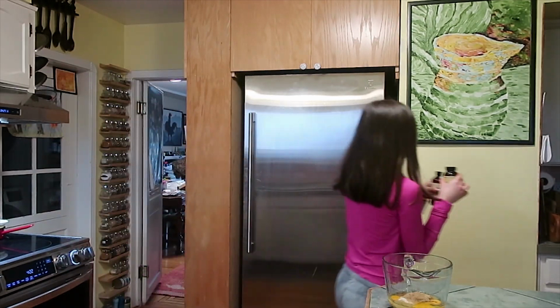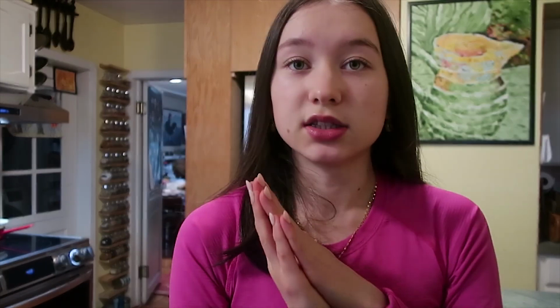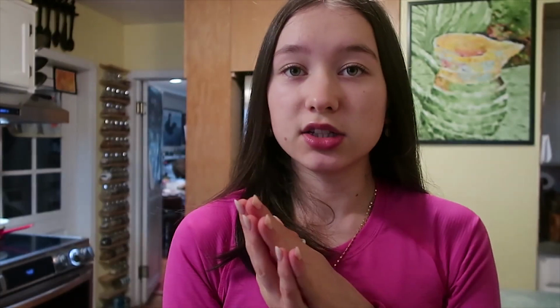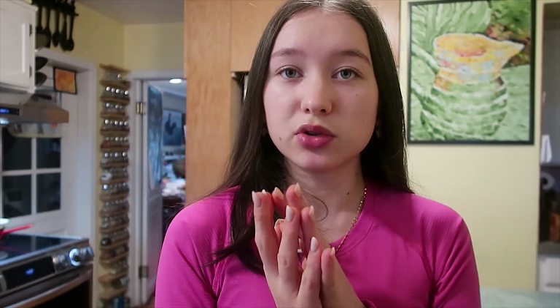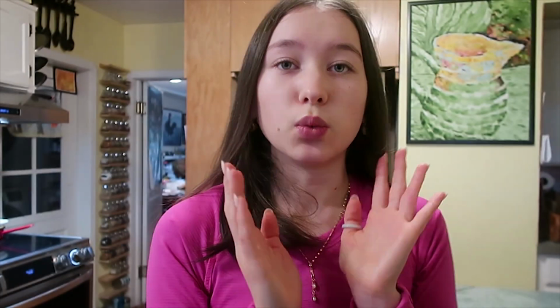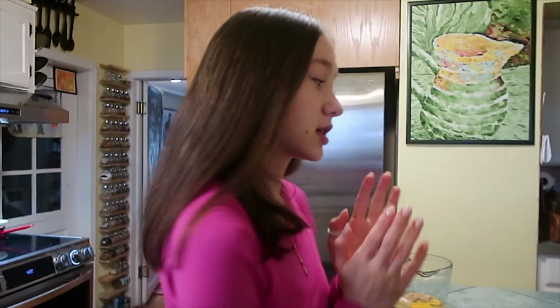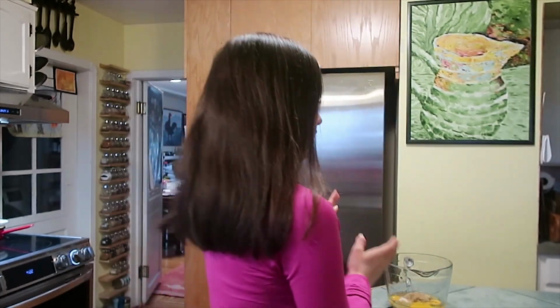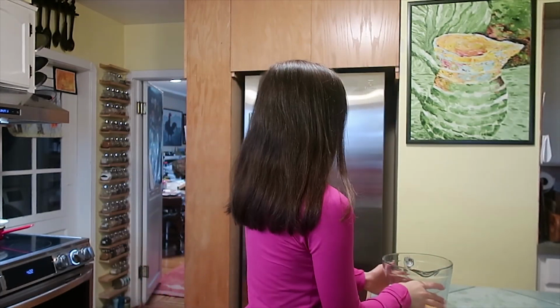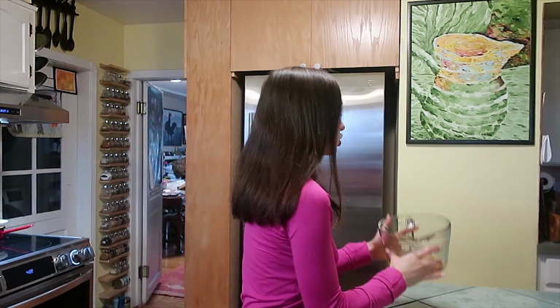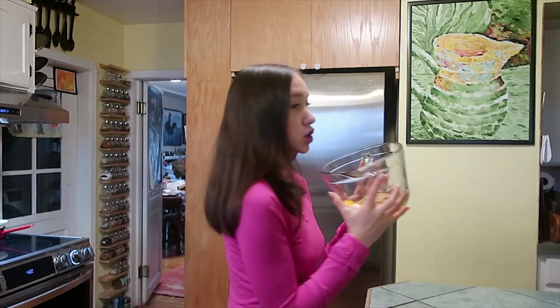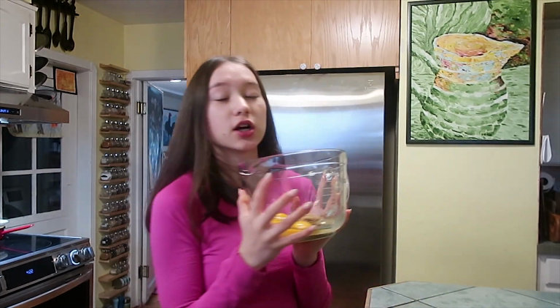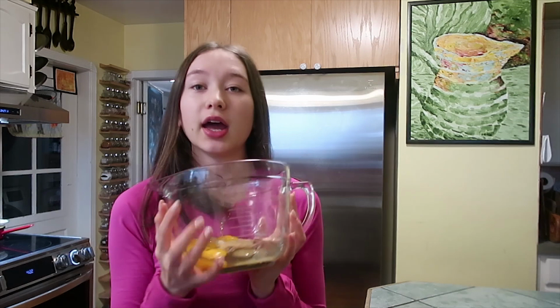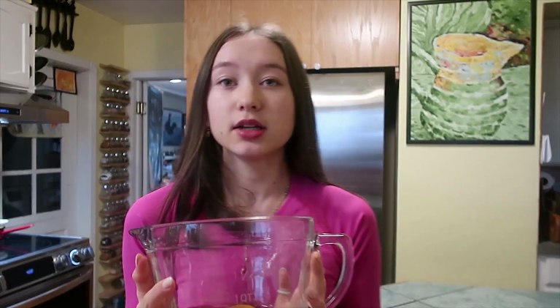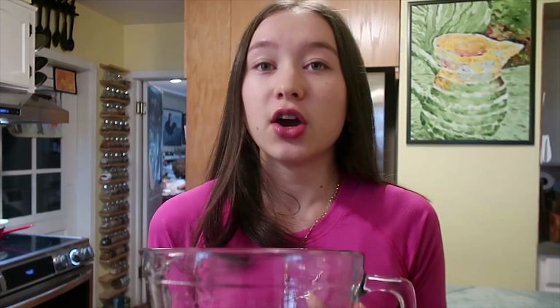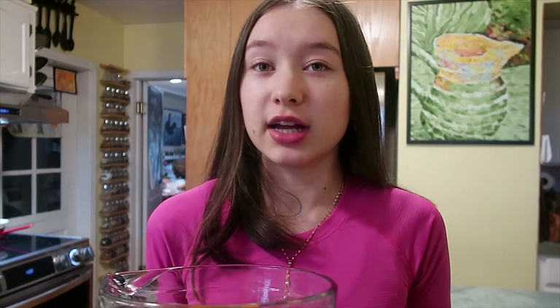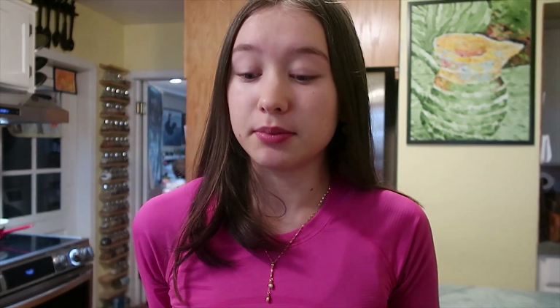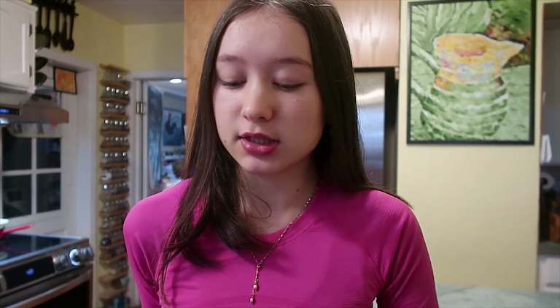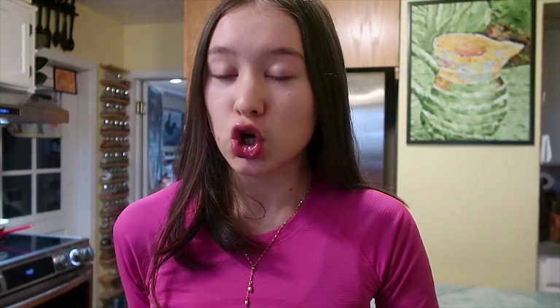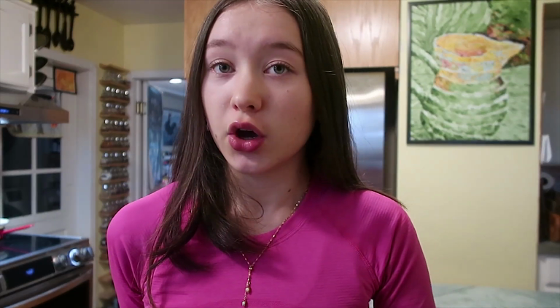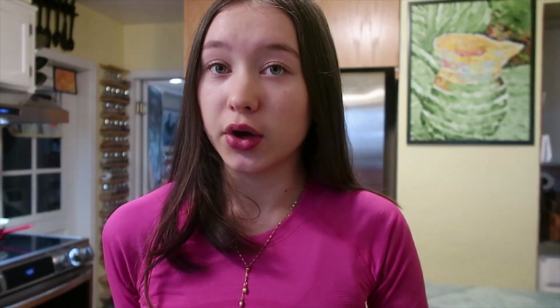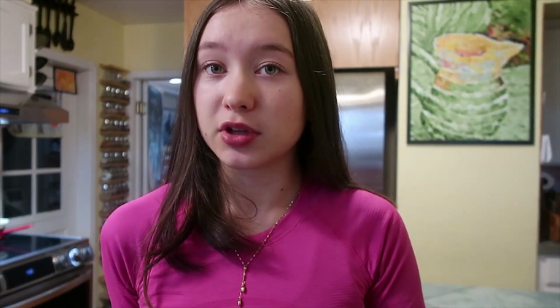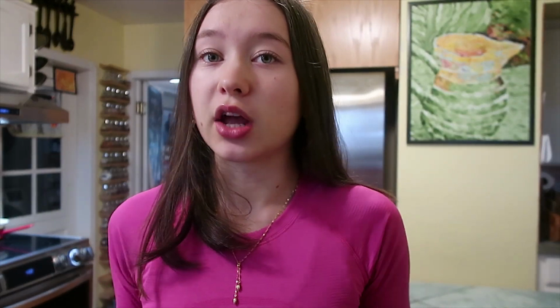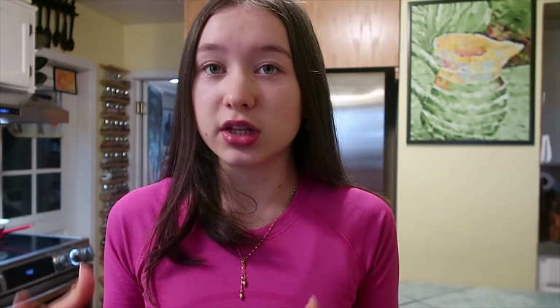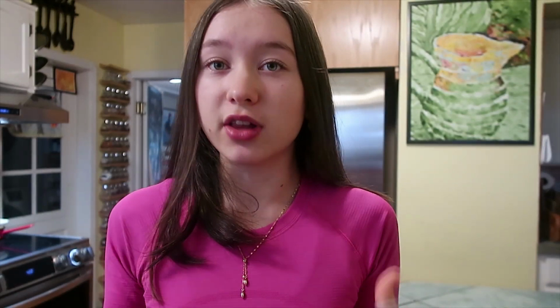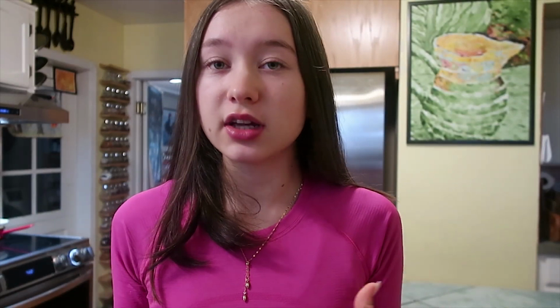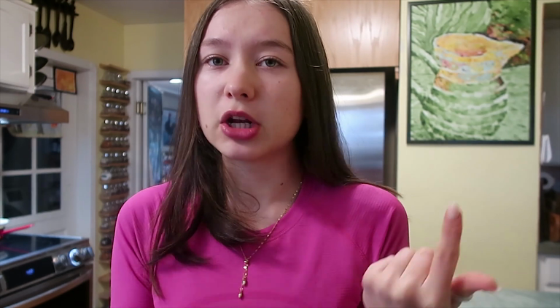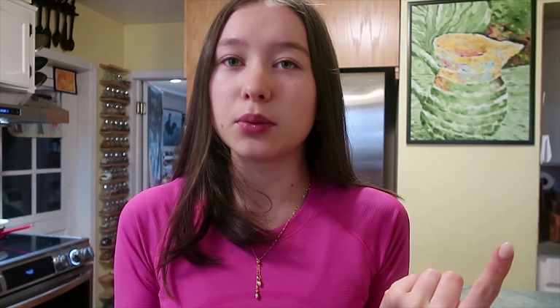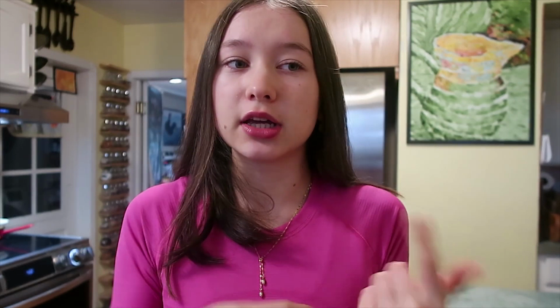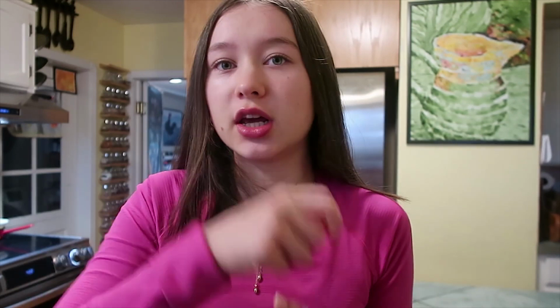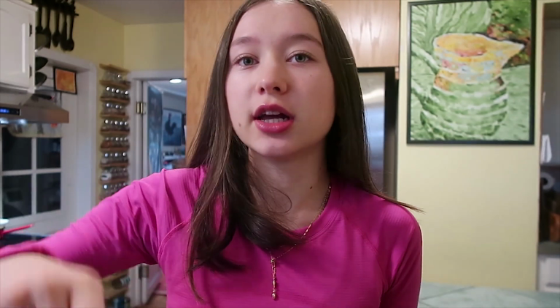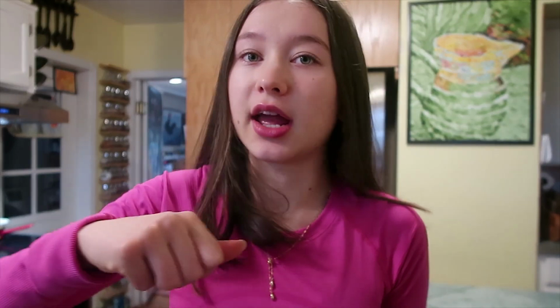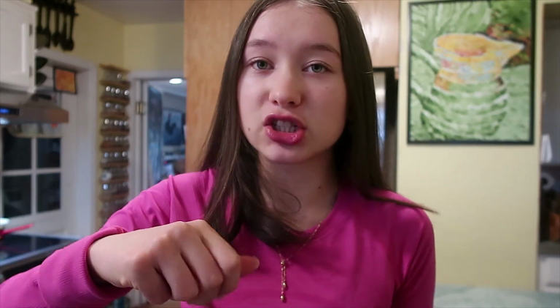The recipe says you're supposed to whisk the sugar and the eggs for about 10 minutes until it's really fluffy. So I'm going to do that with my KitchenAid electric hand mixer.